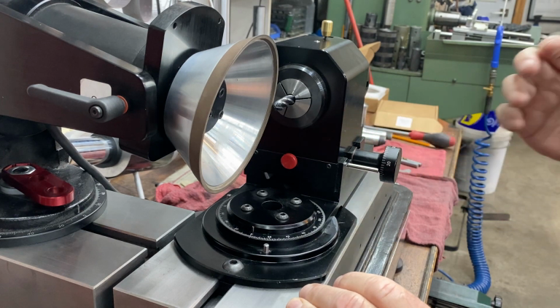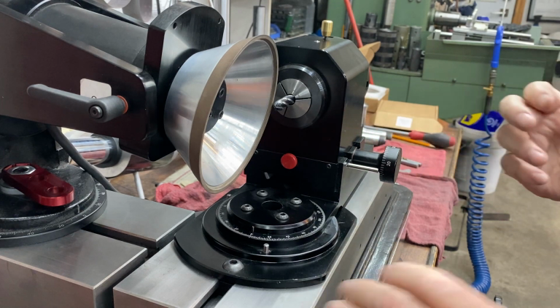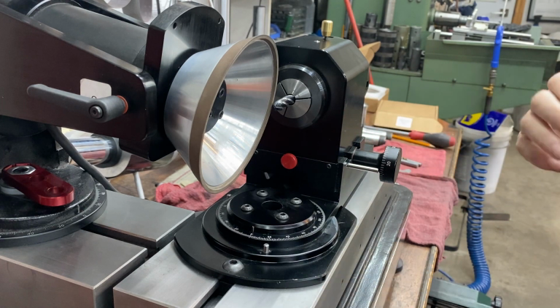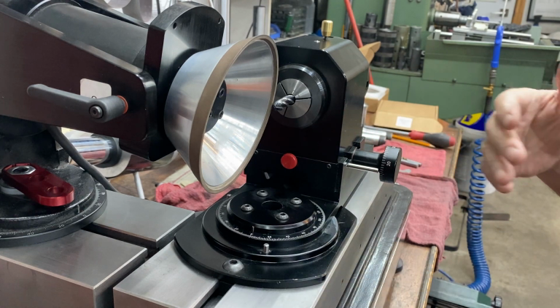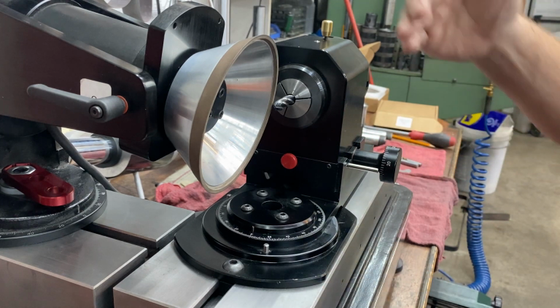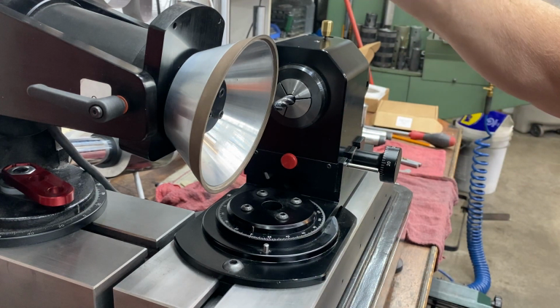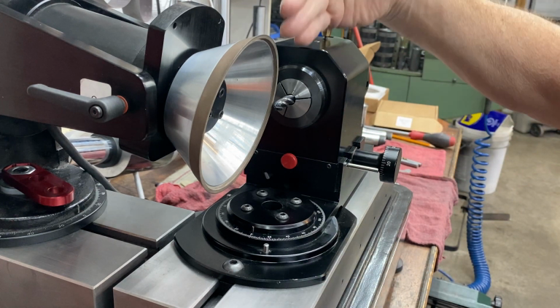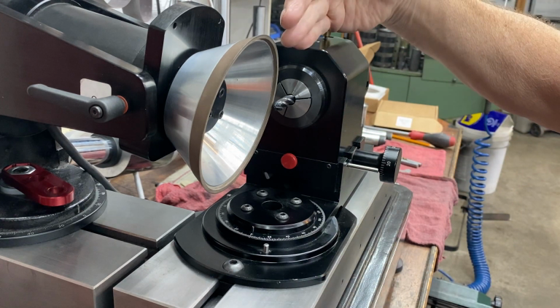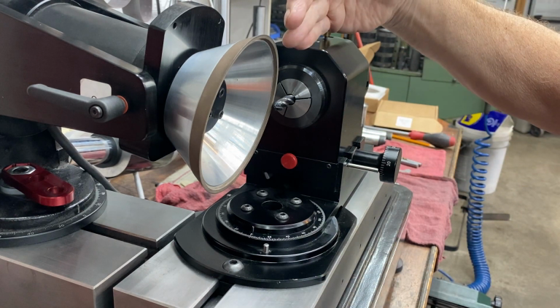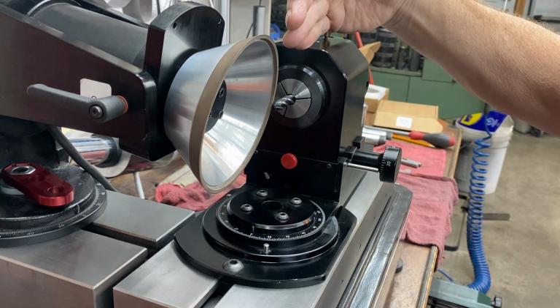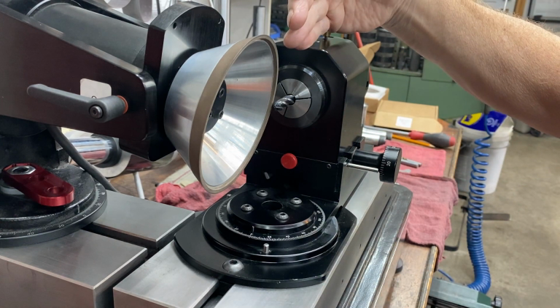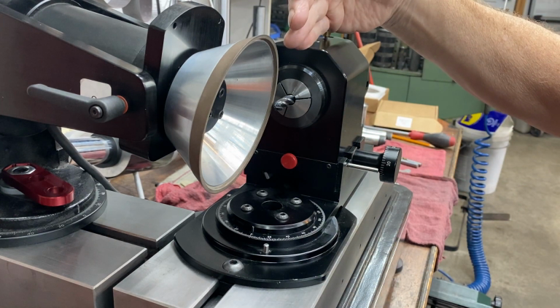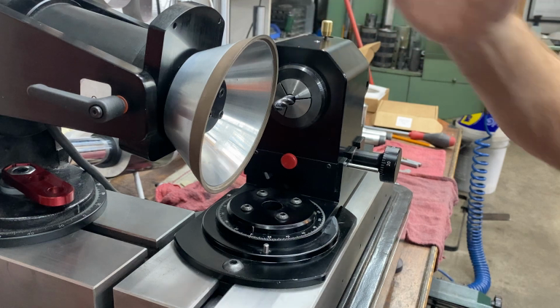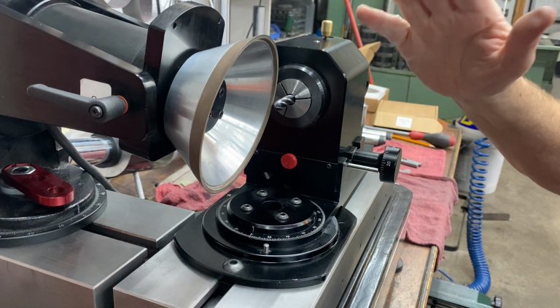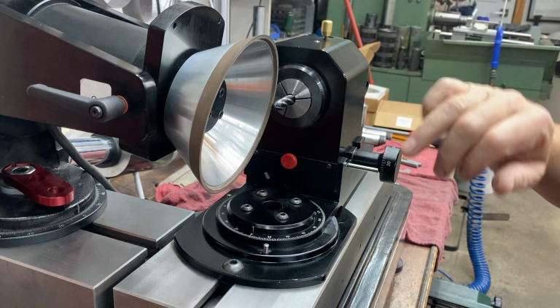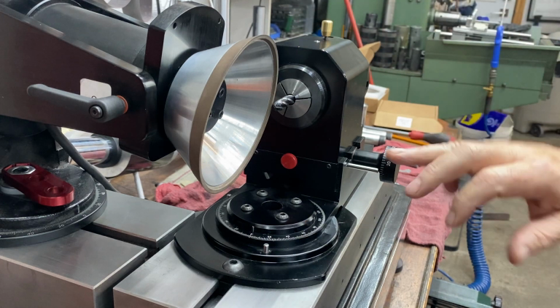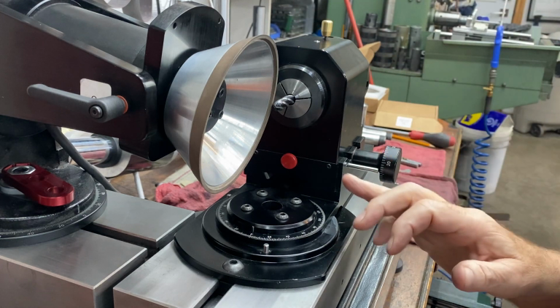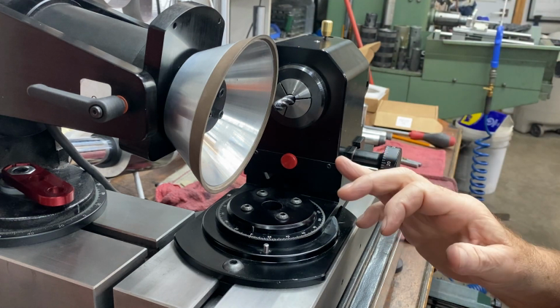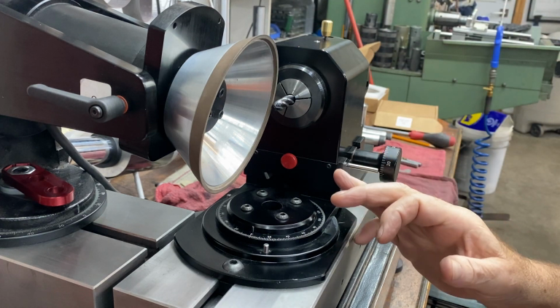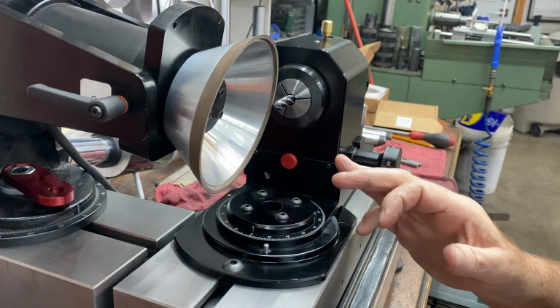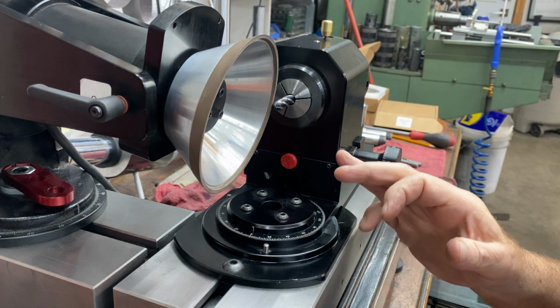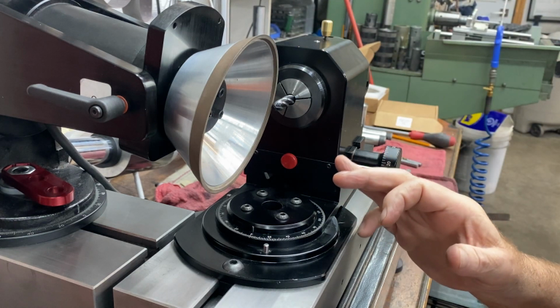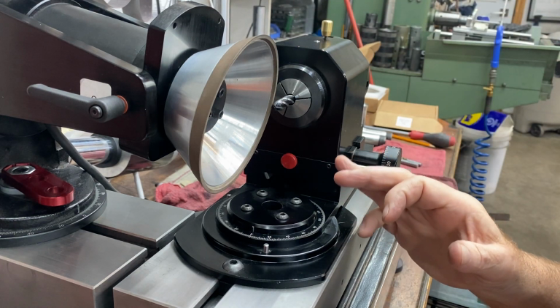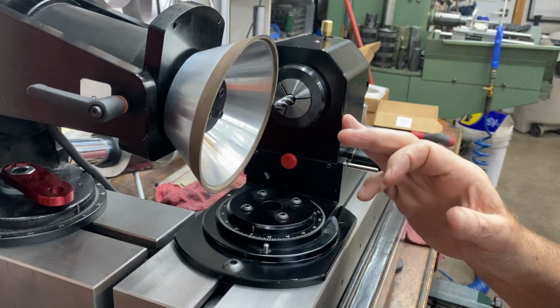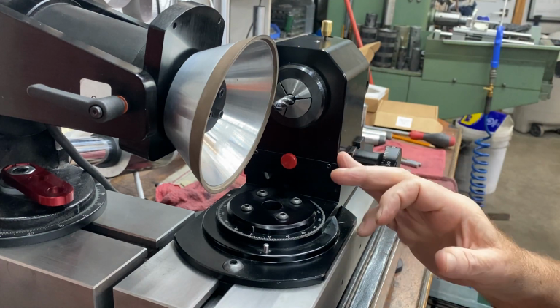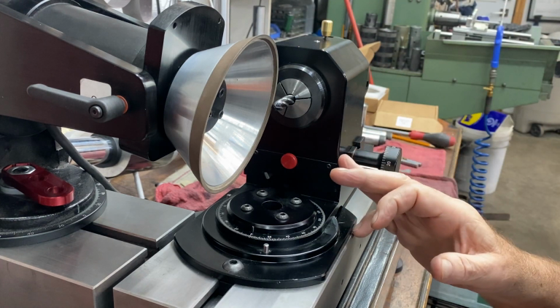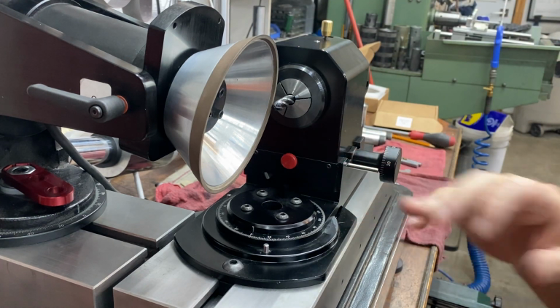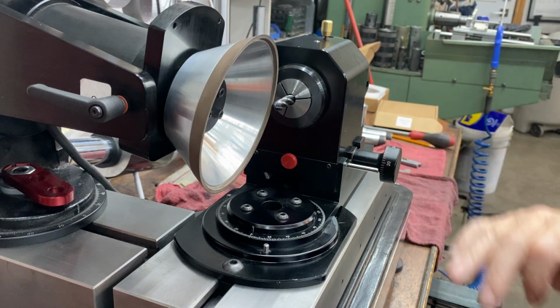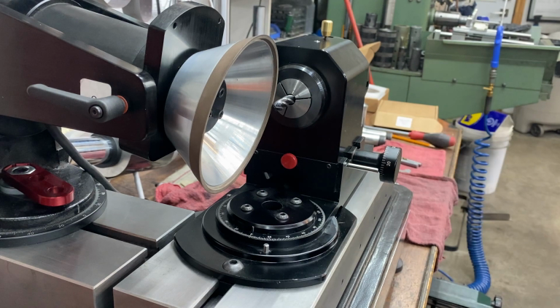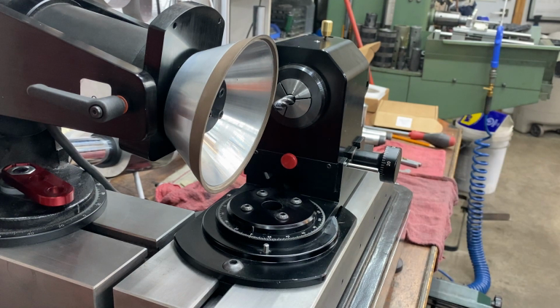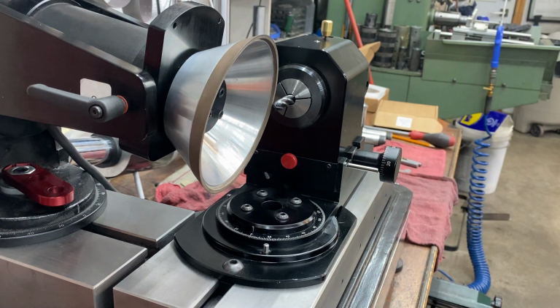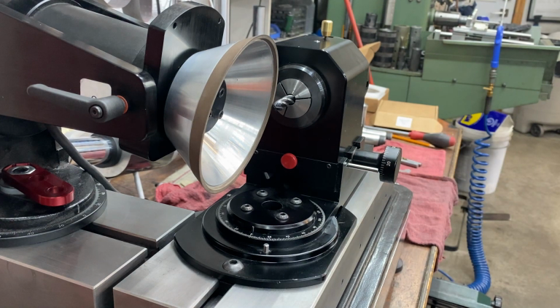When you're grinding a ball nose, the spindle is supposed to be centered. On a pro assembly, if this face right here — this little notch — is lined up with this face, then it's pretty much centered.